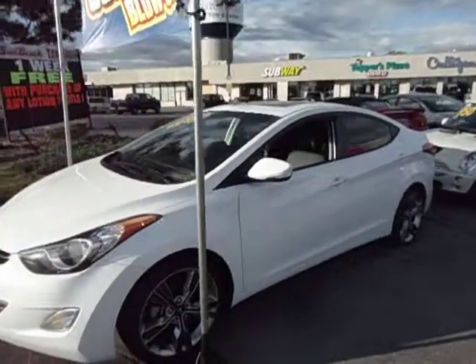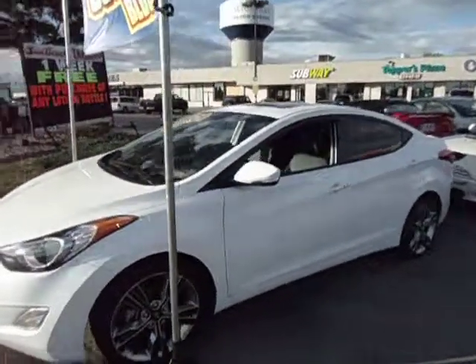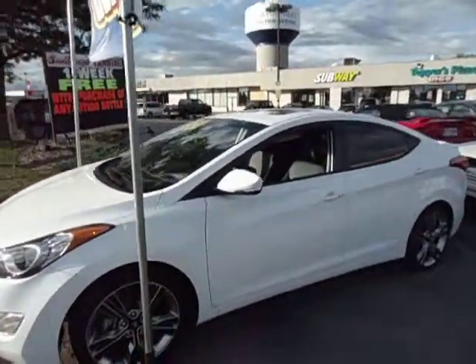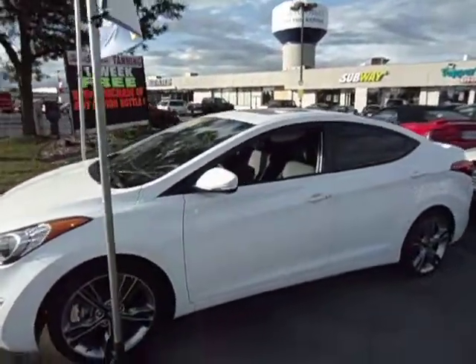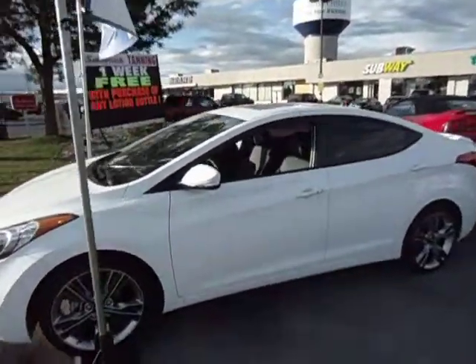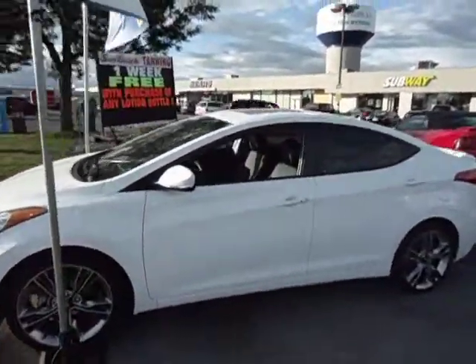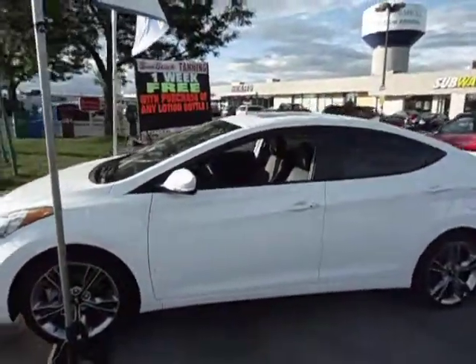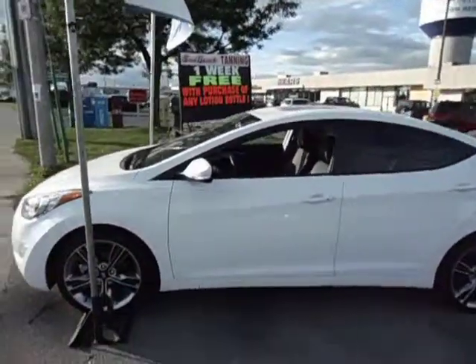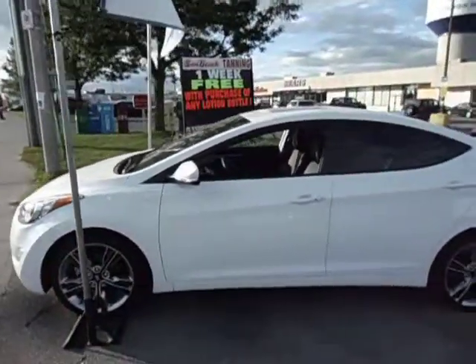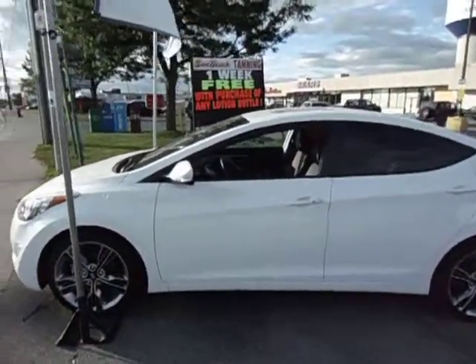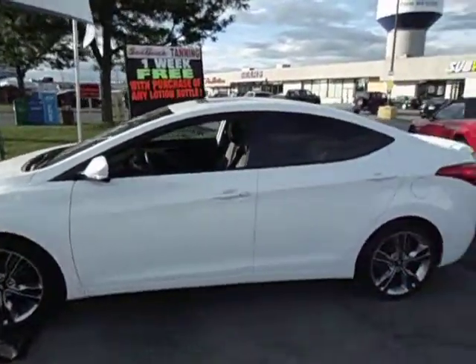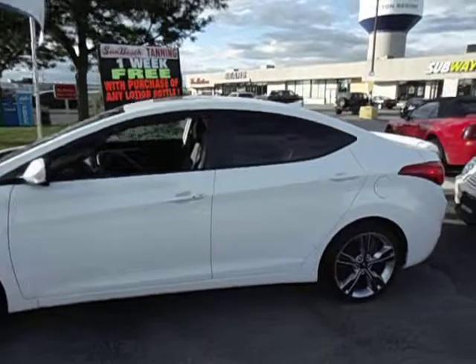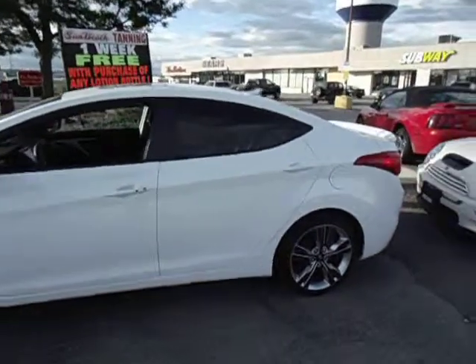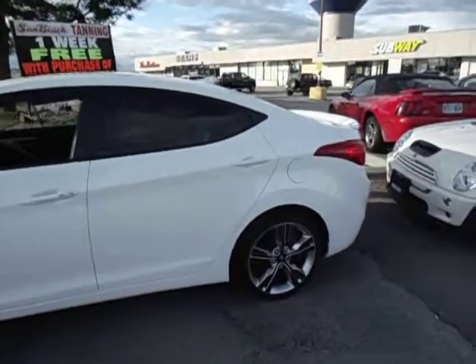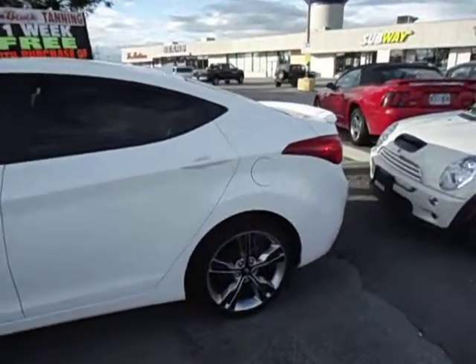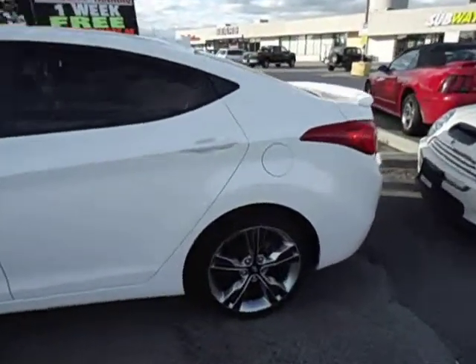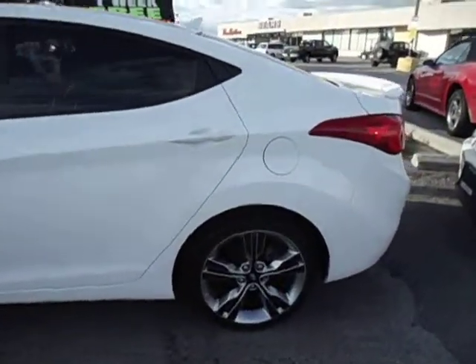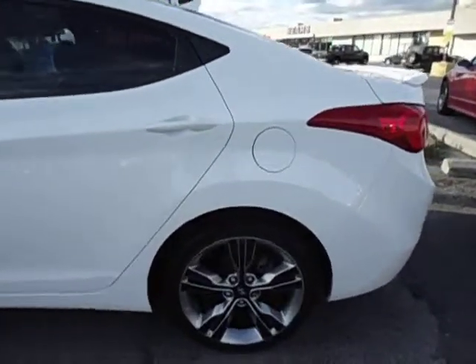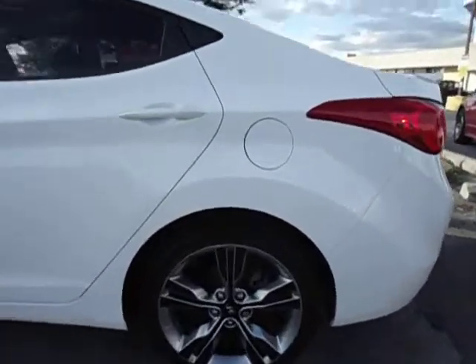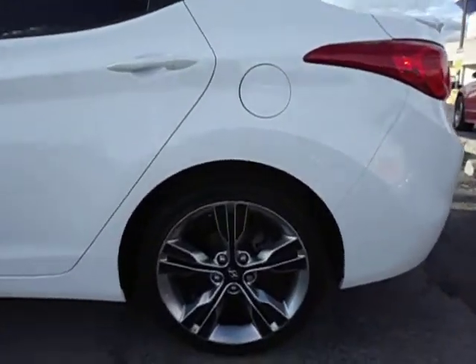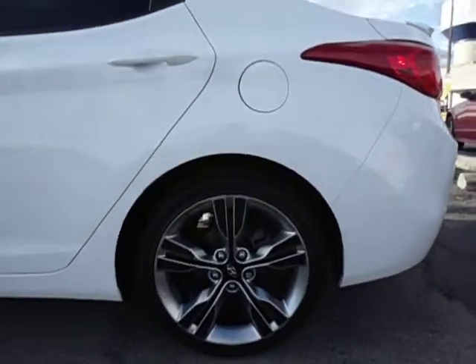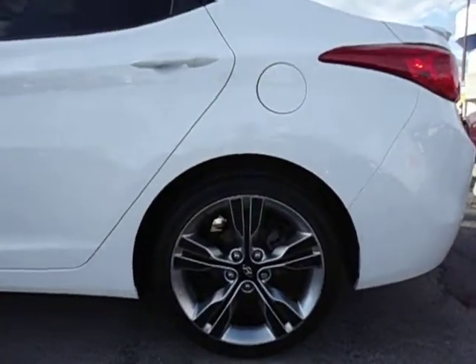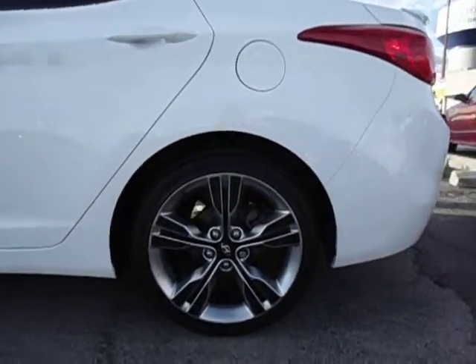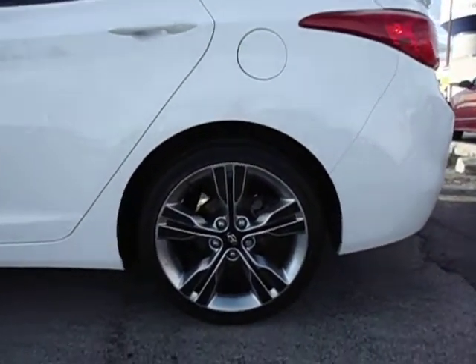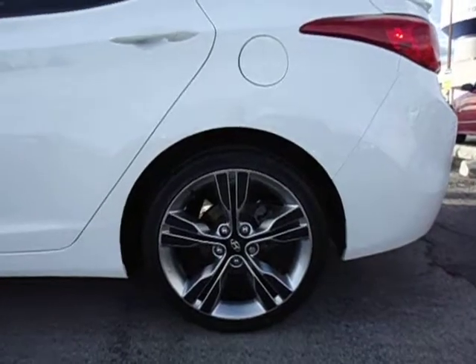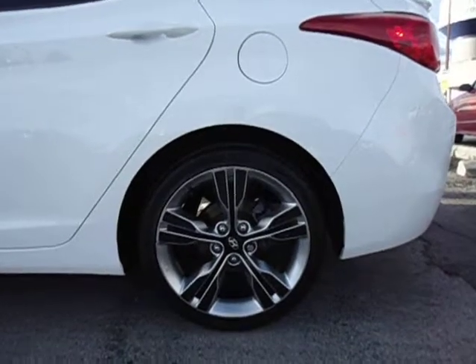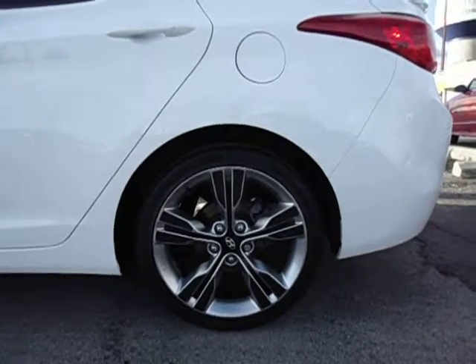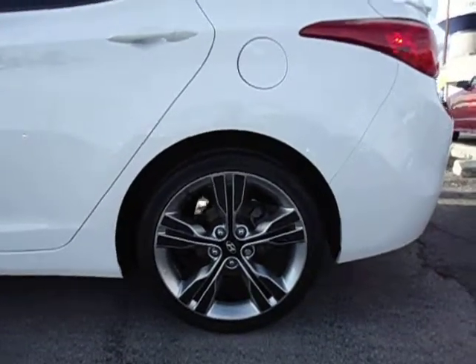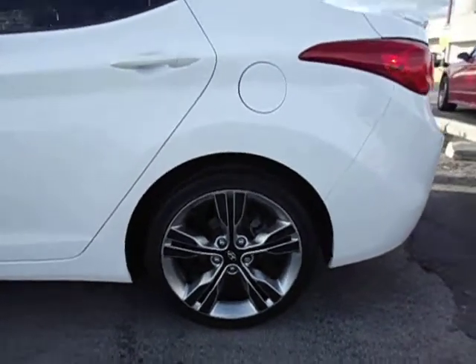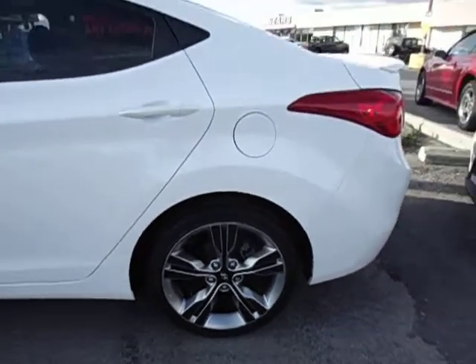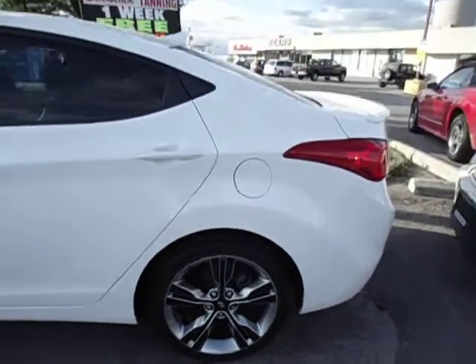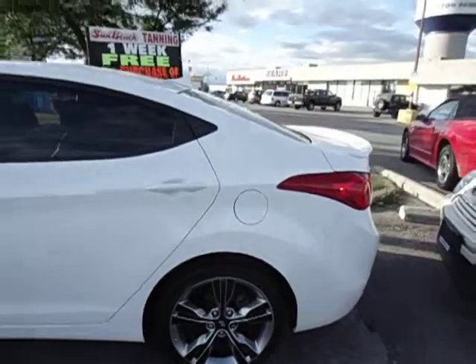It's got a nice white color to it. The rims are upgraded — let's take a quick look at these. Nice big rims, actually probably the best I've seen on these cars.